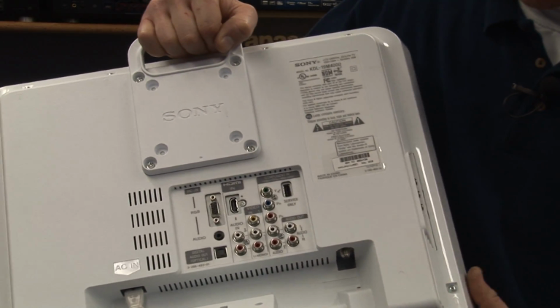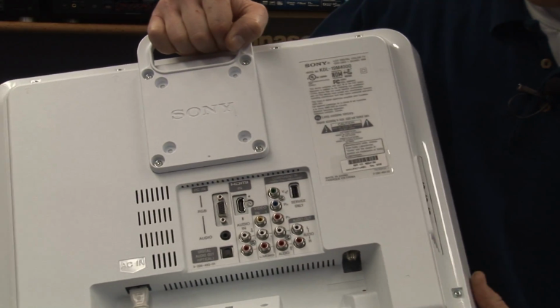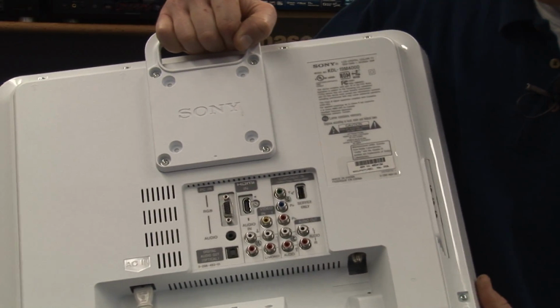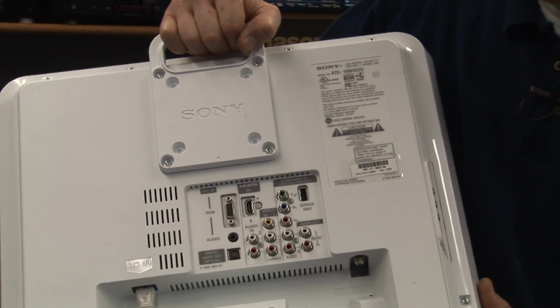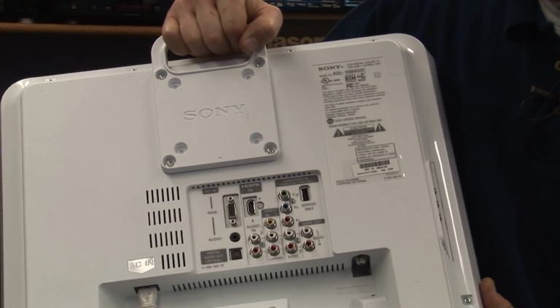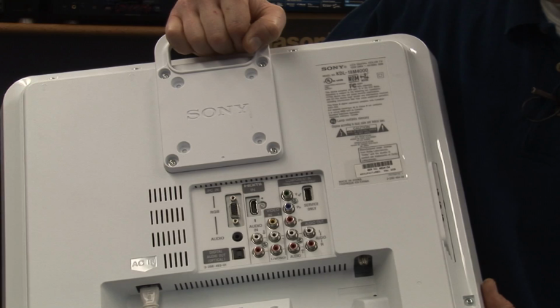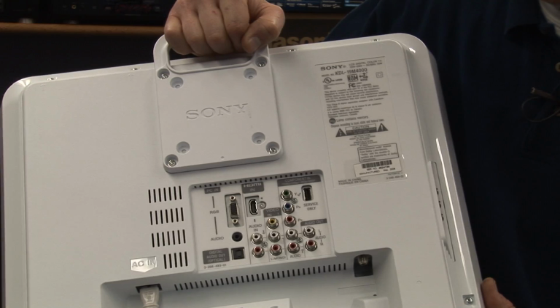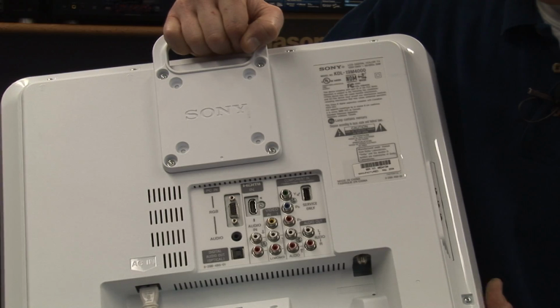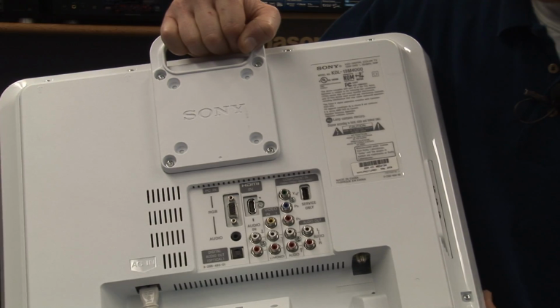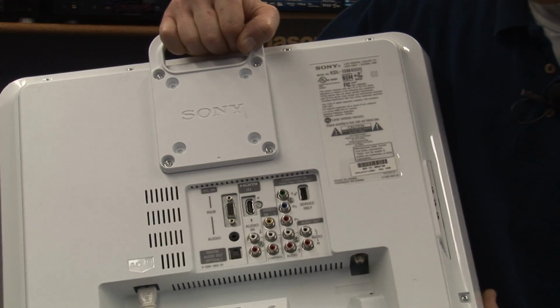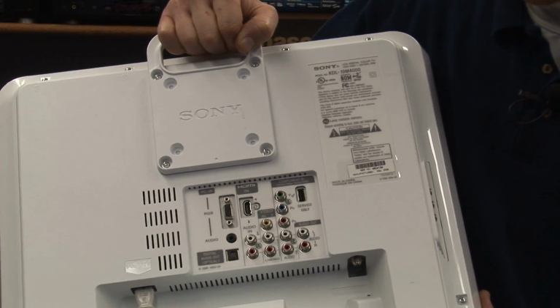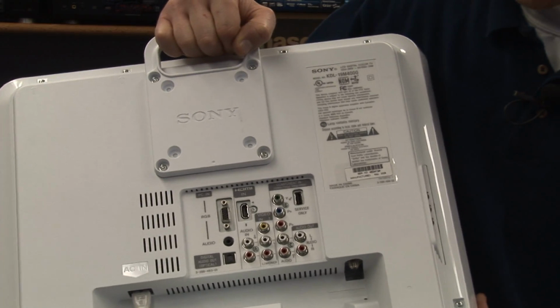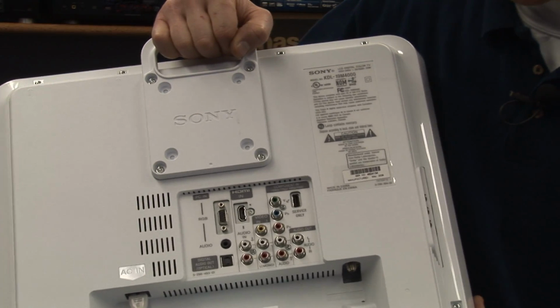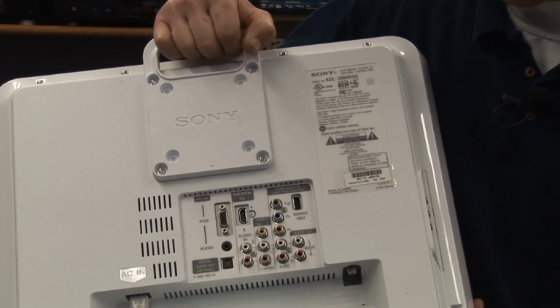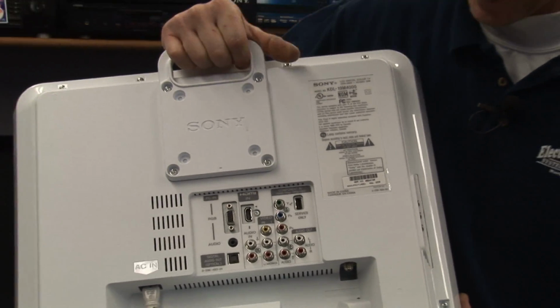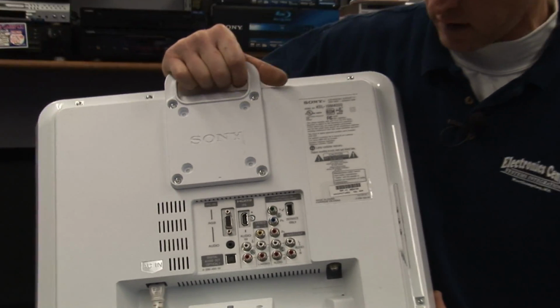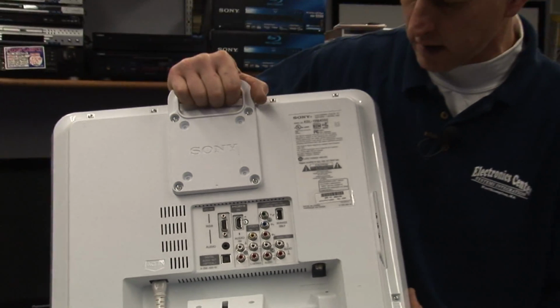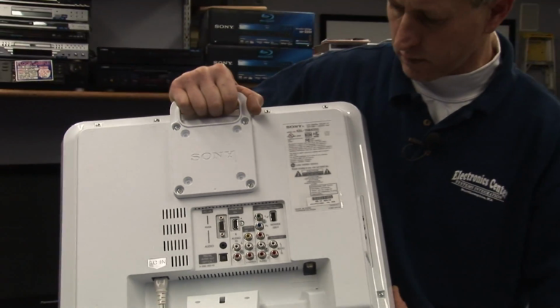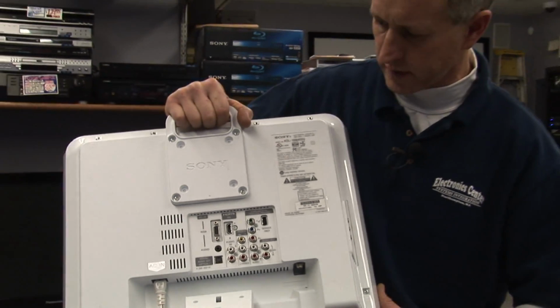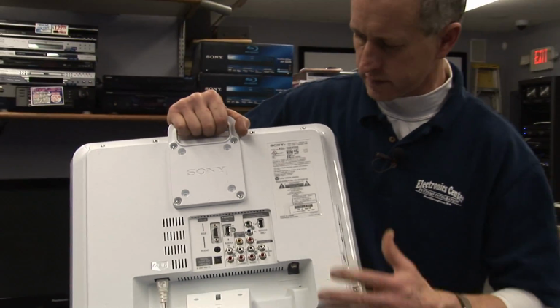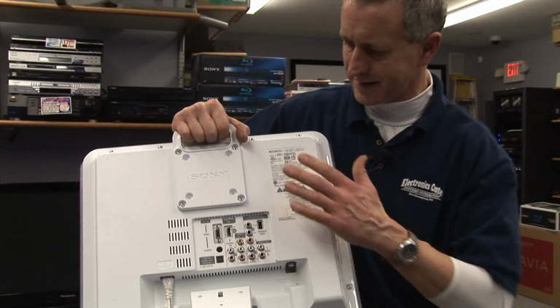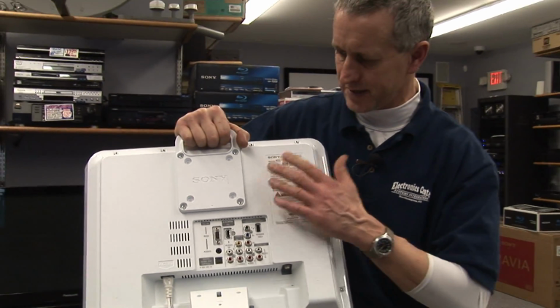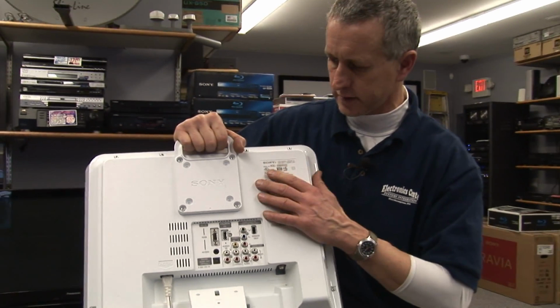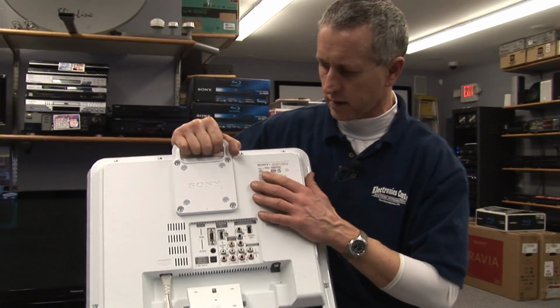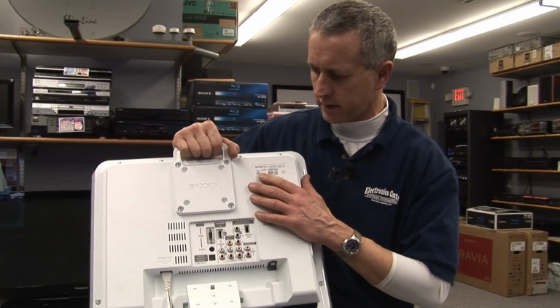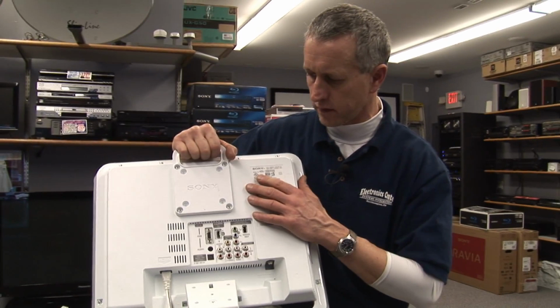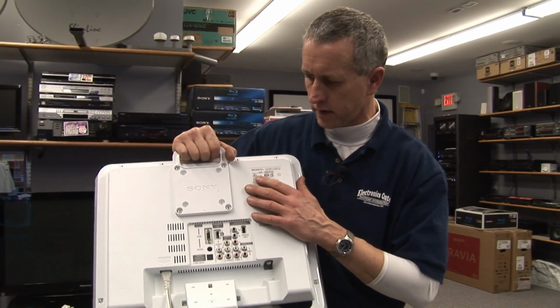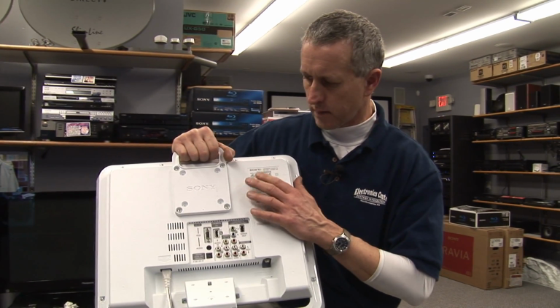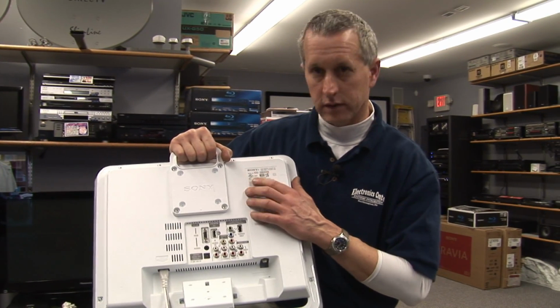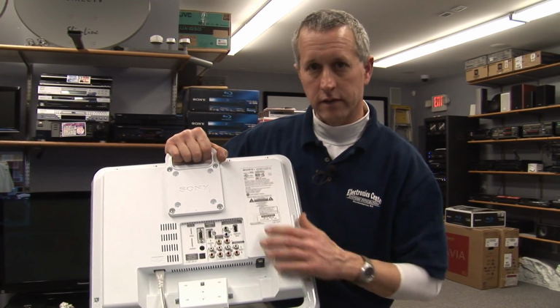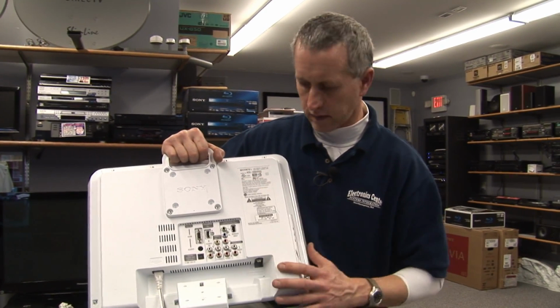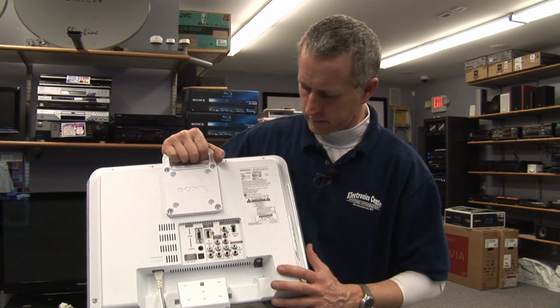They take the signals through that antenna in a digital fashion instead of analog, which means there is a digital to analog converter built into this television.